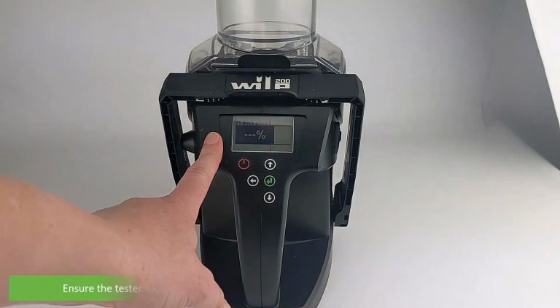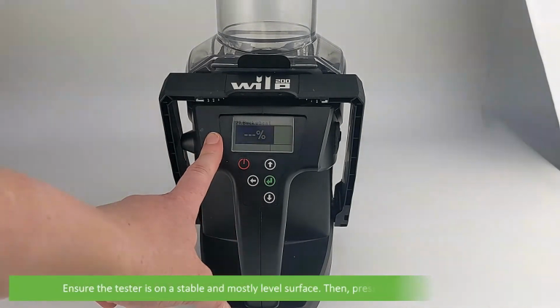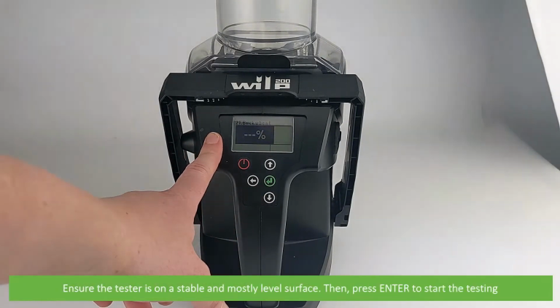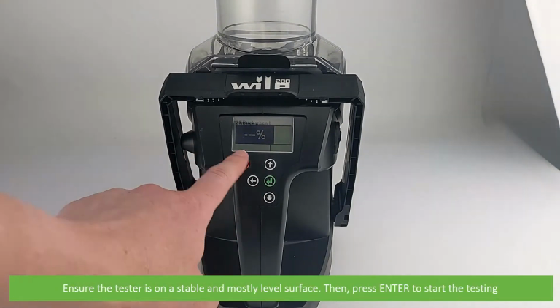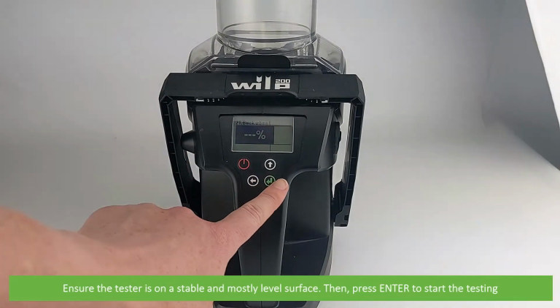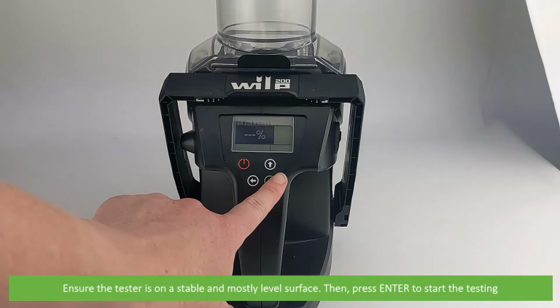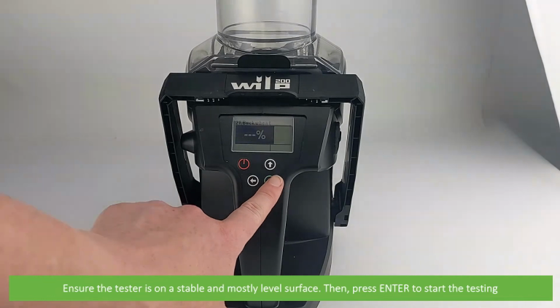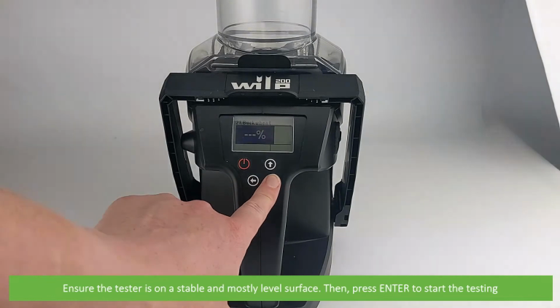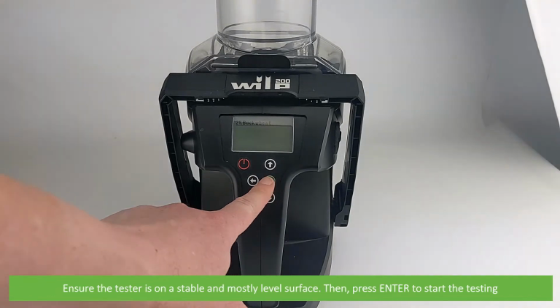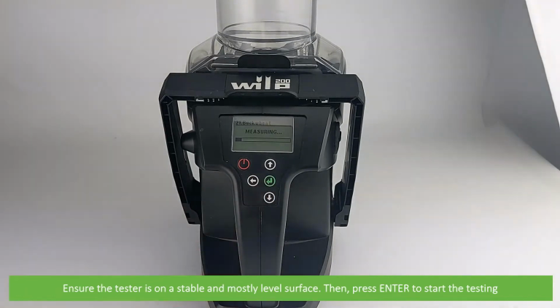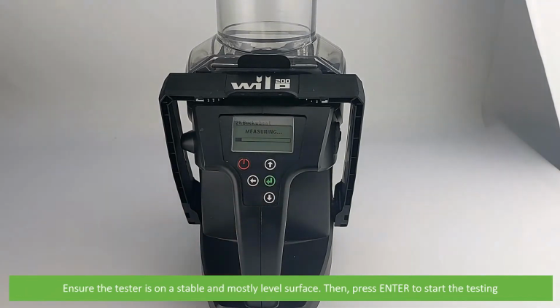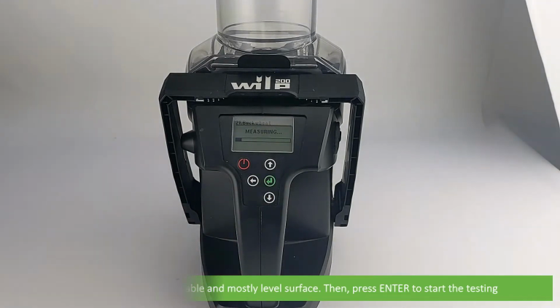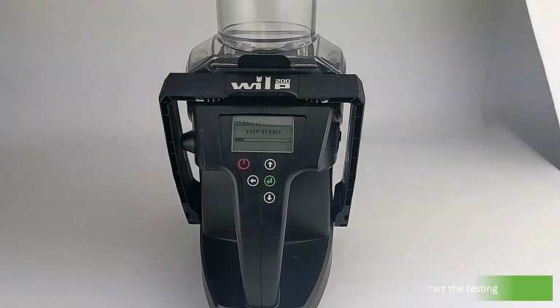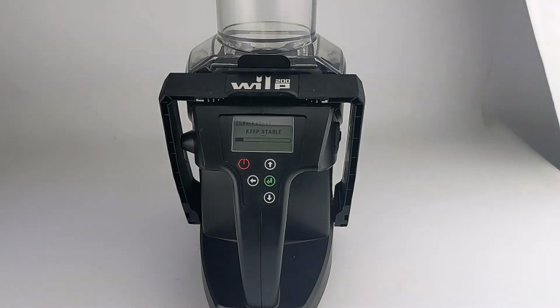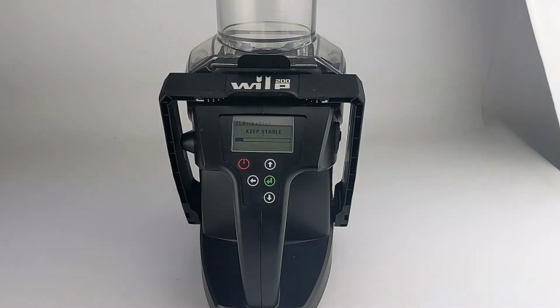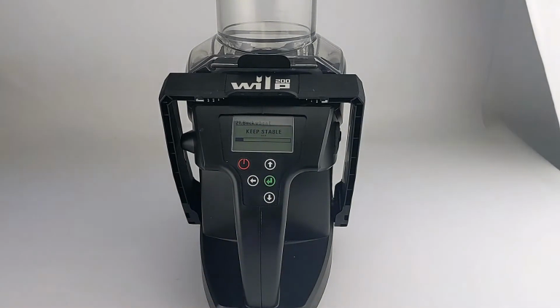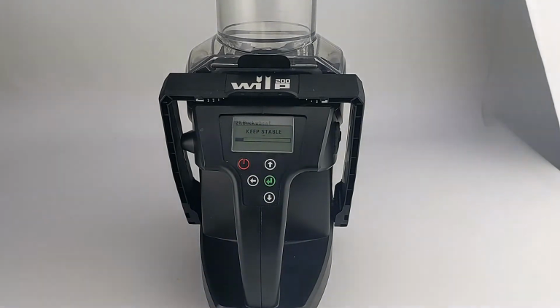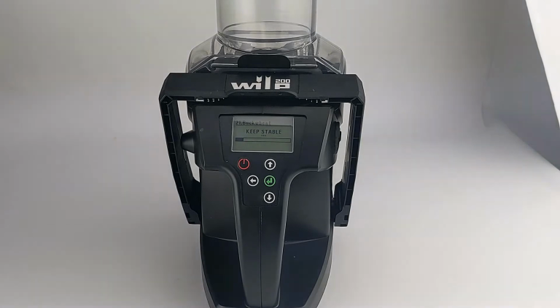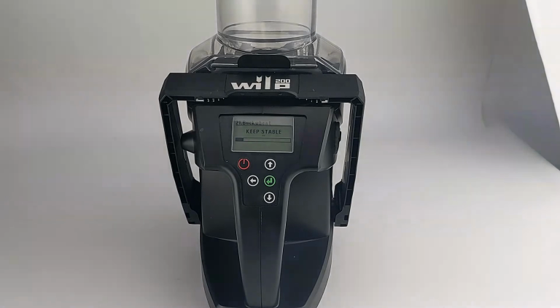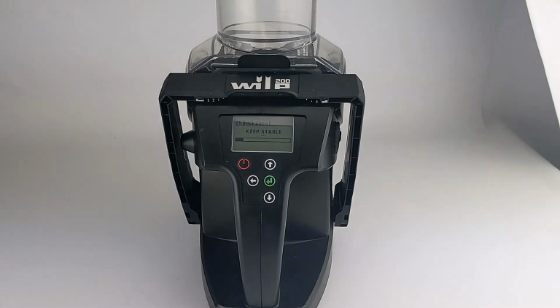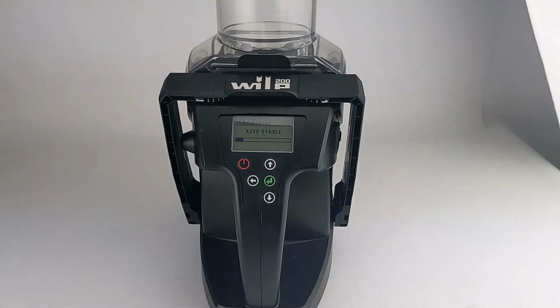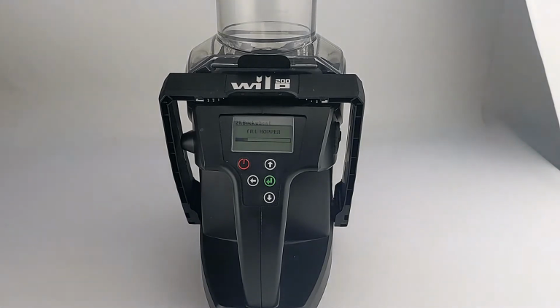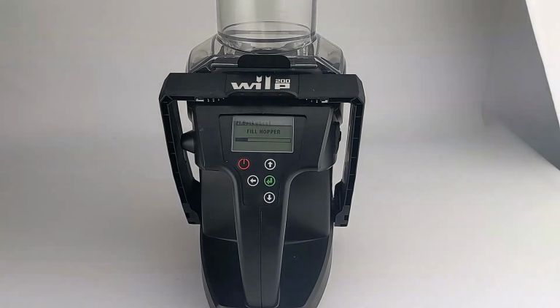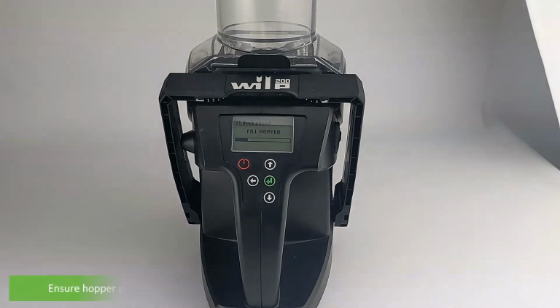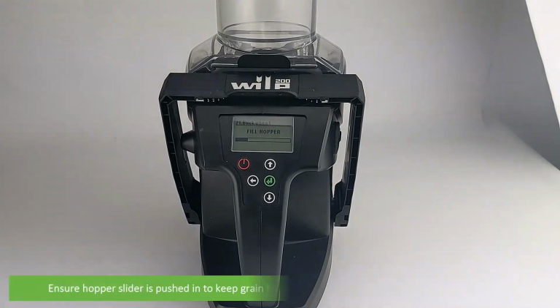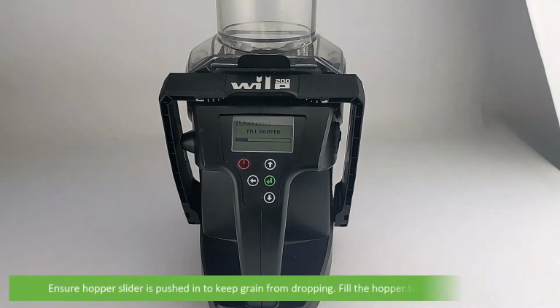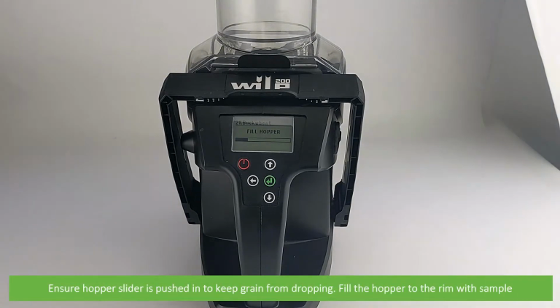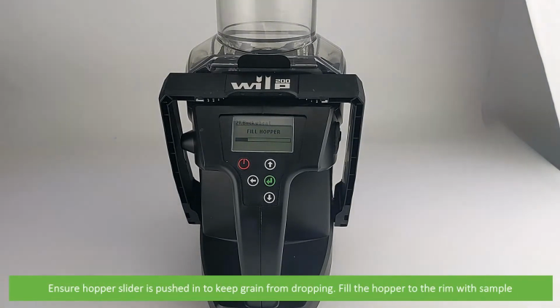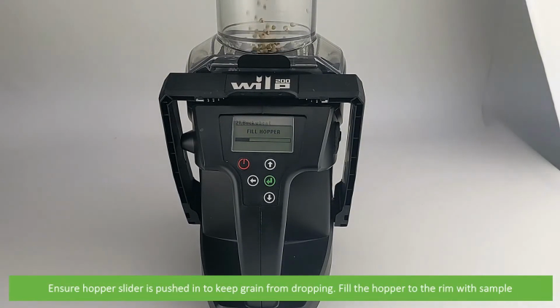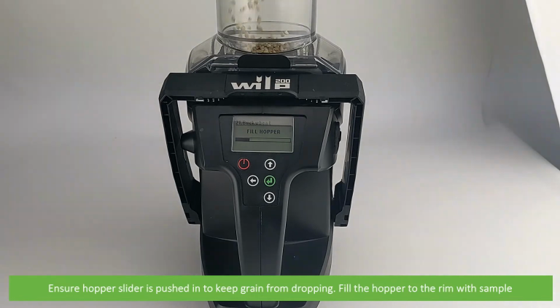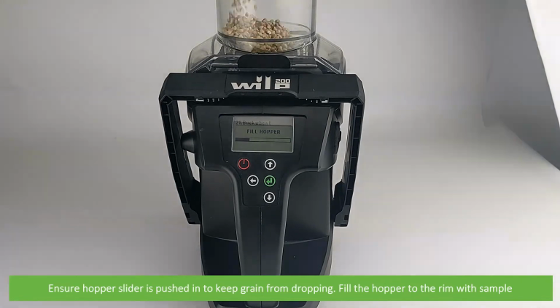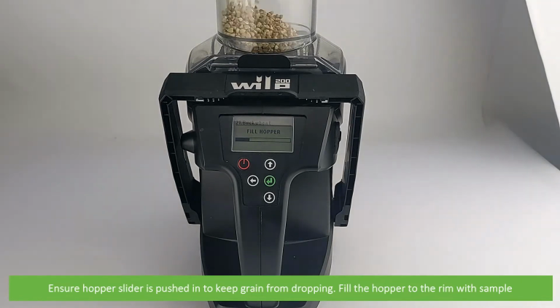Ensure that the tester is on a stable and mostly level surface, then press enter to start the testing. Ensure the hopper slider is pushed in to keep the grain from dropping into the measurement area.